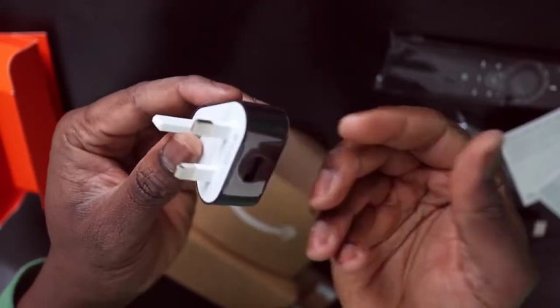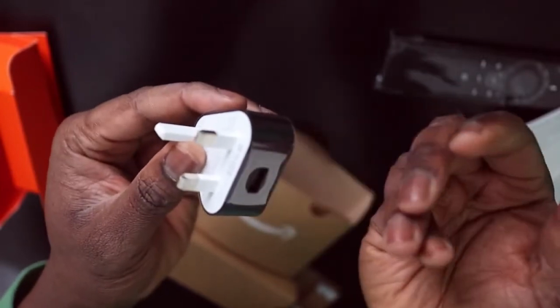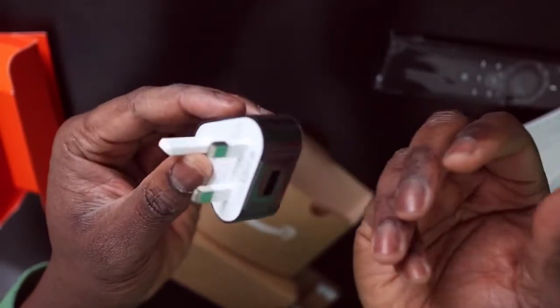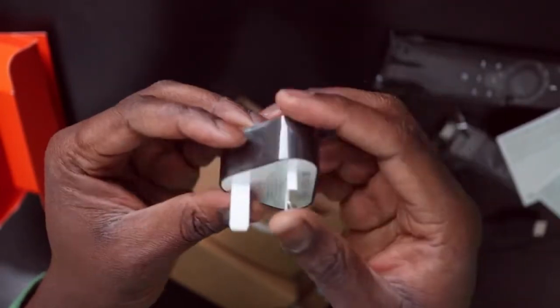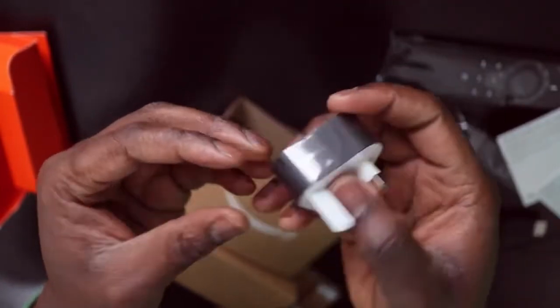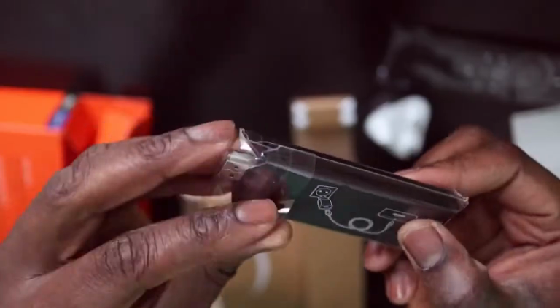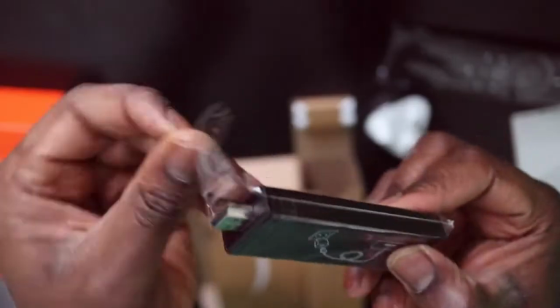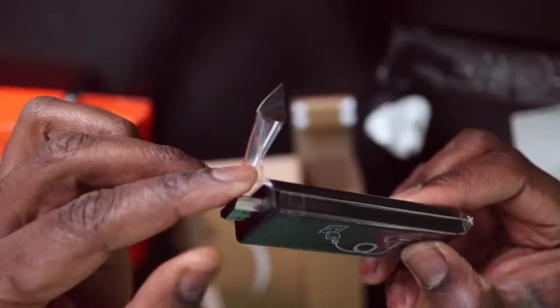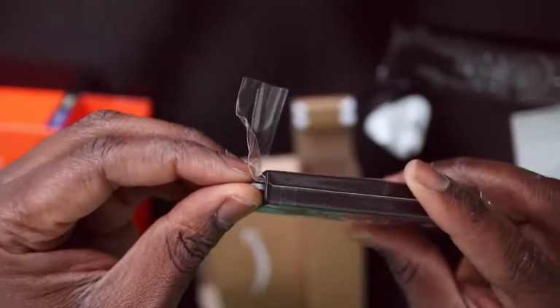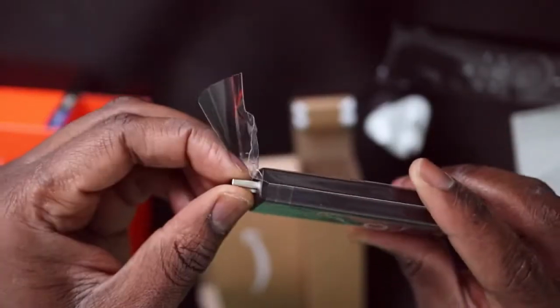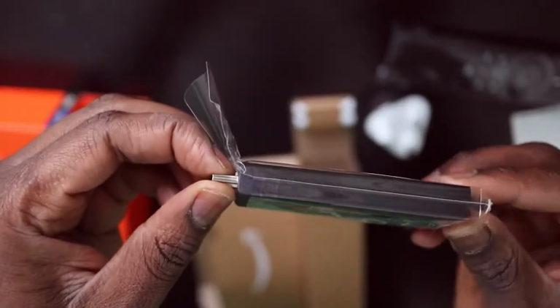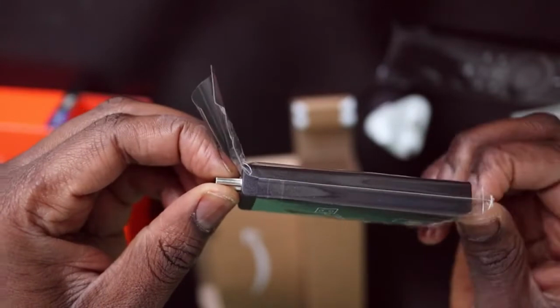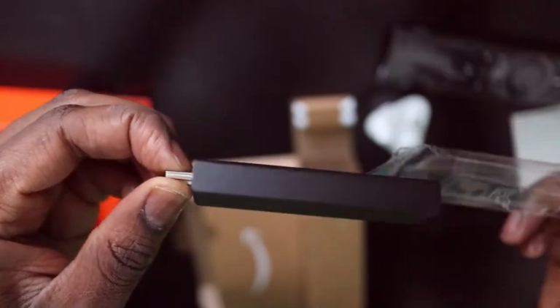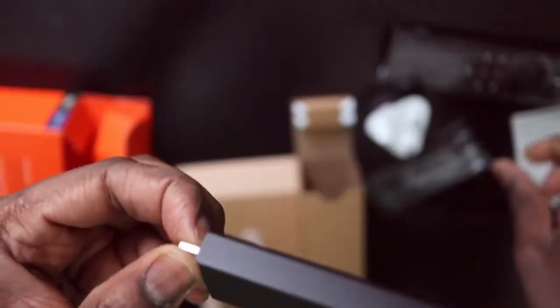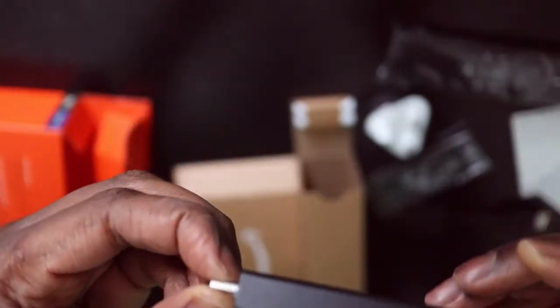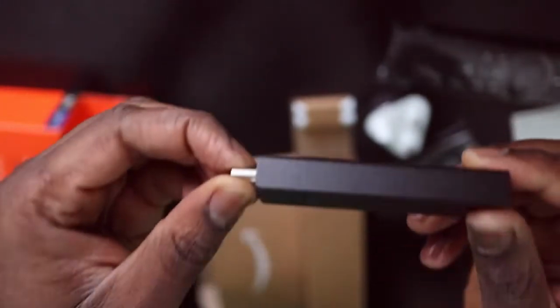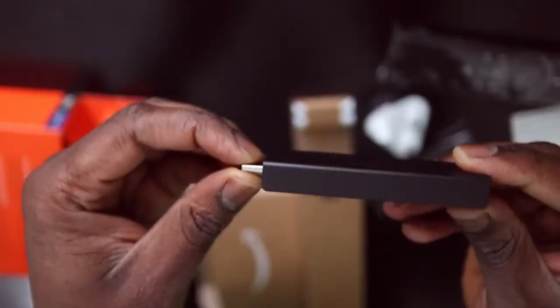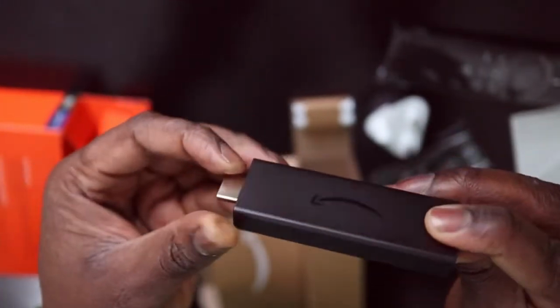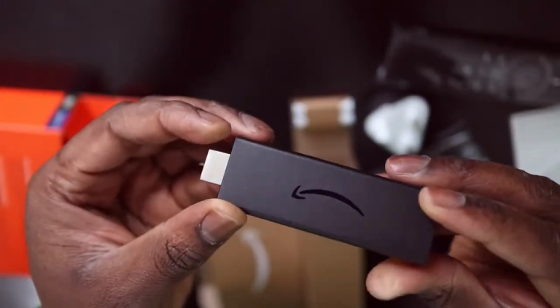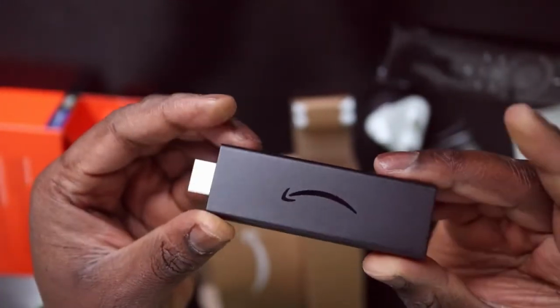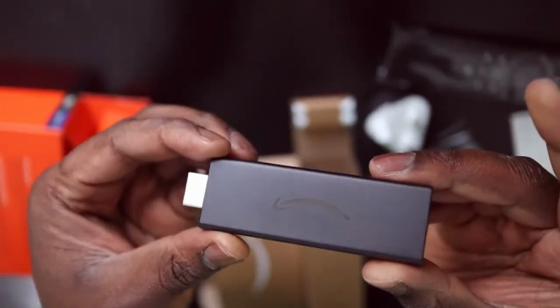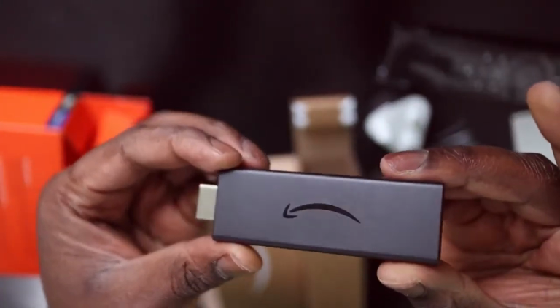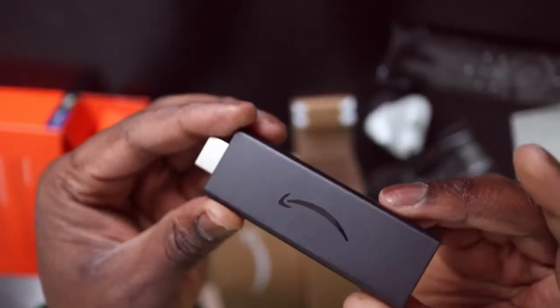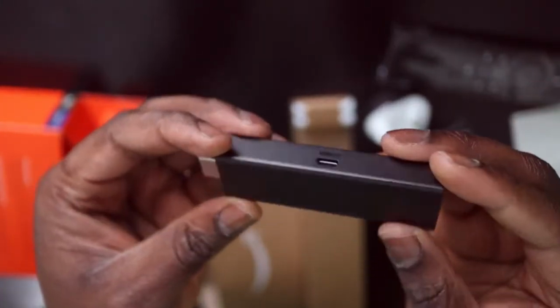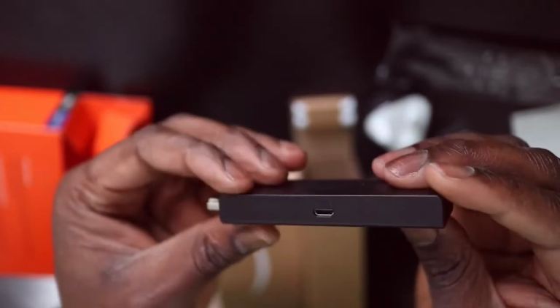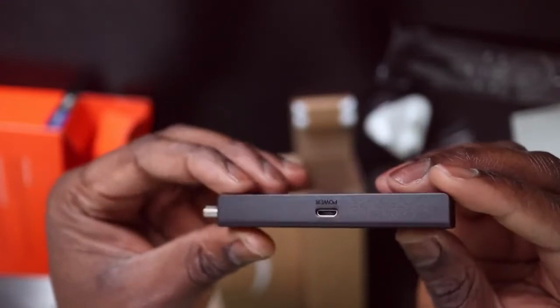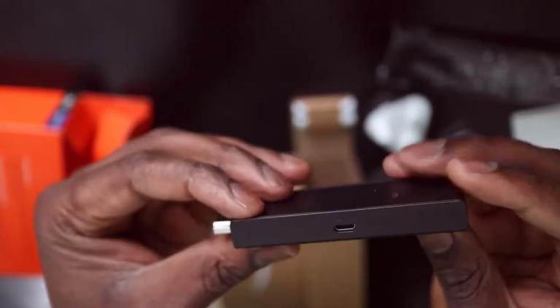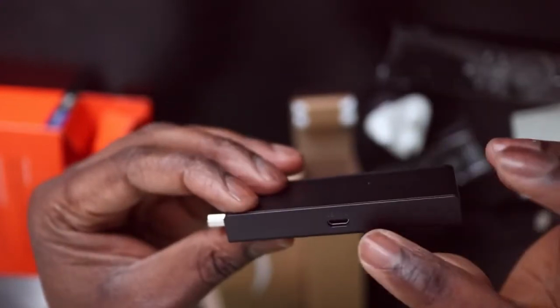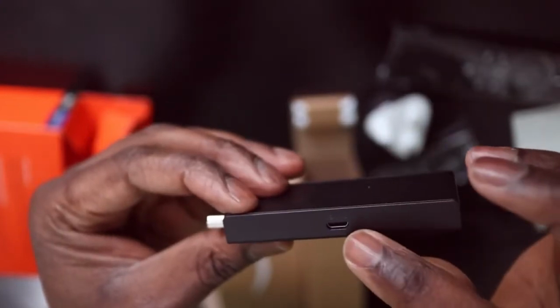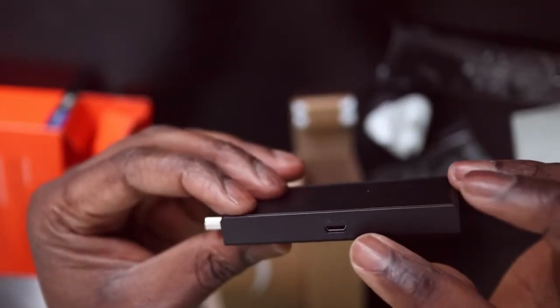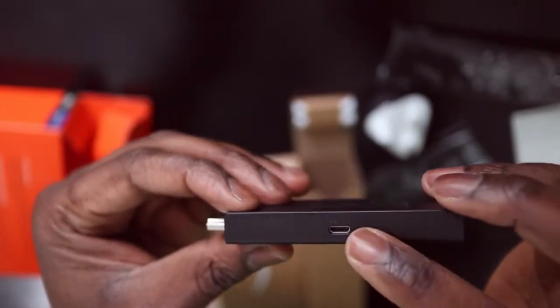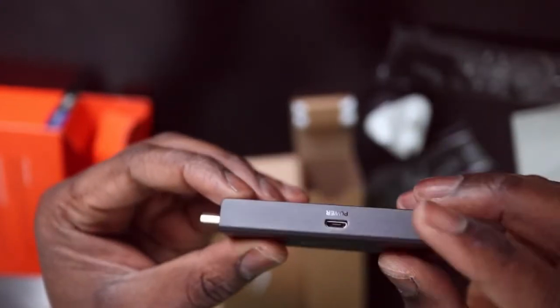It's just a standard Amazon power brick. Look at that — very nice. Beautiful Amazon logo there. And of course that's the power port.